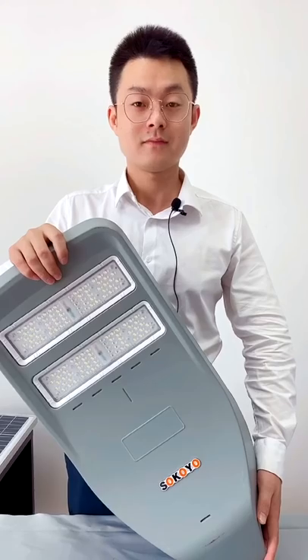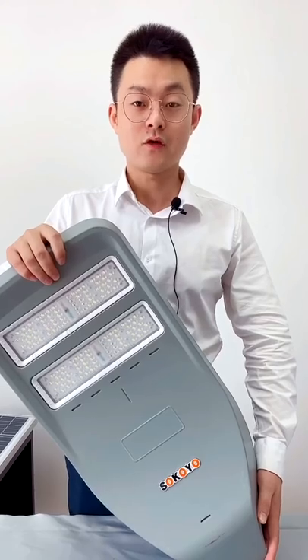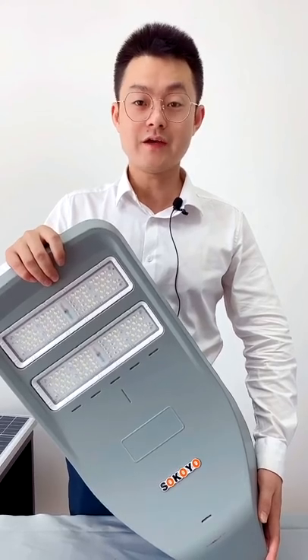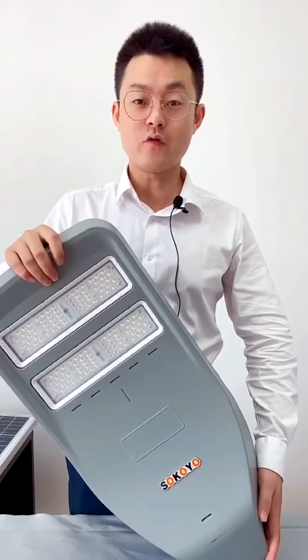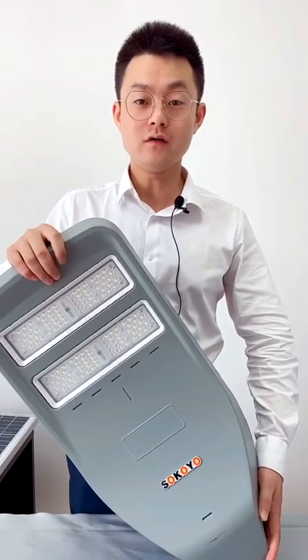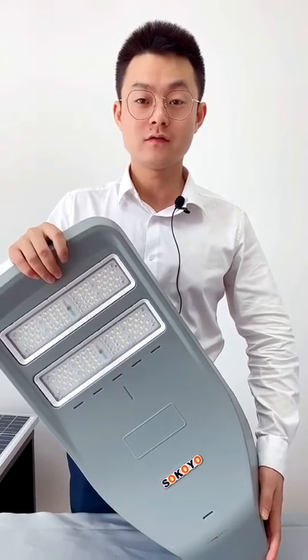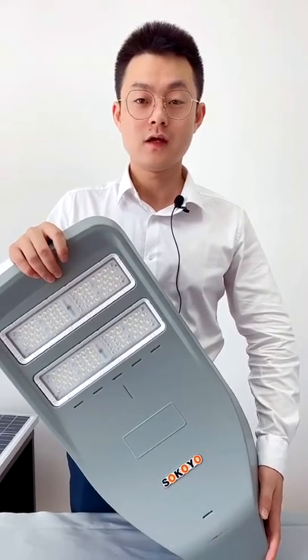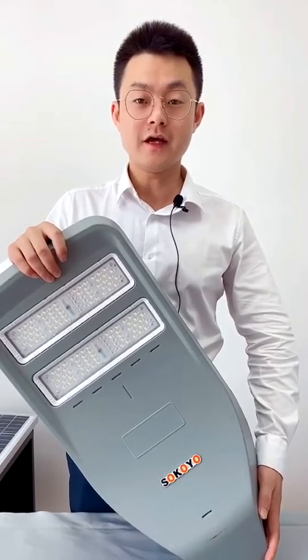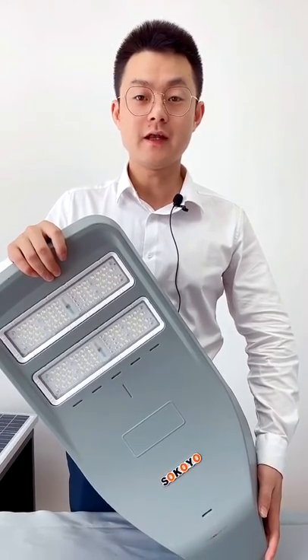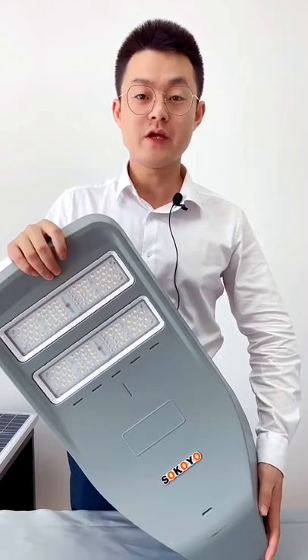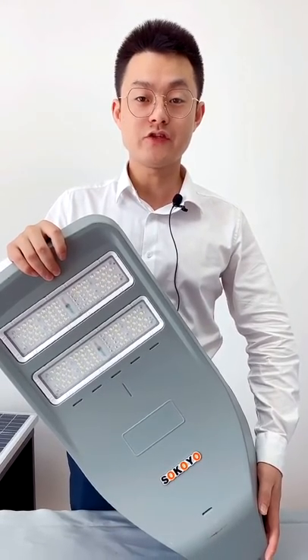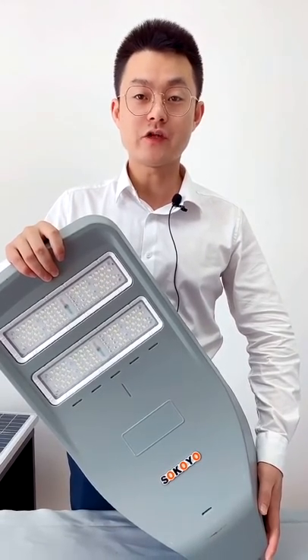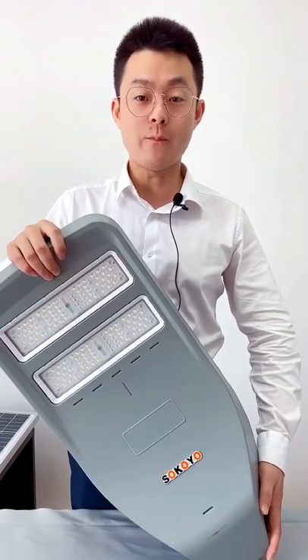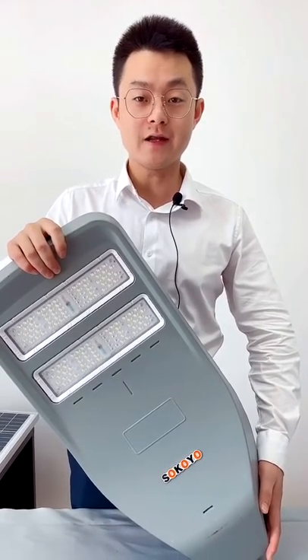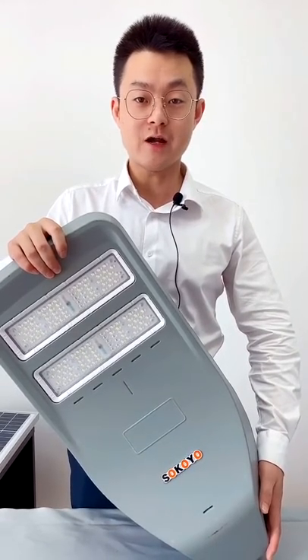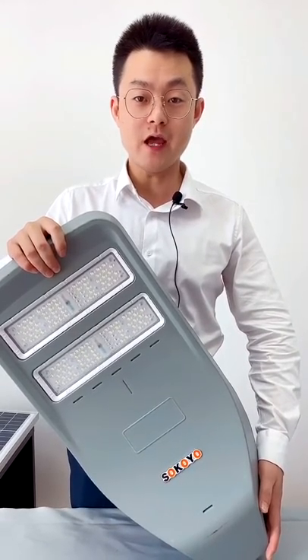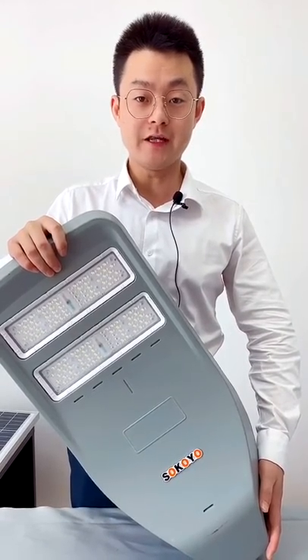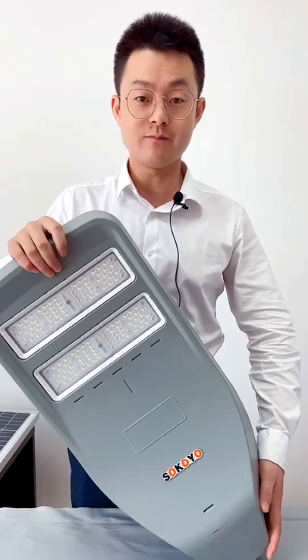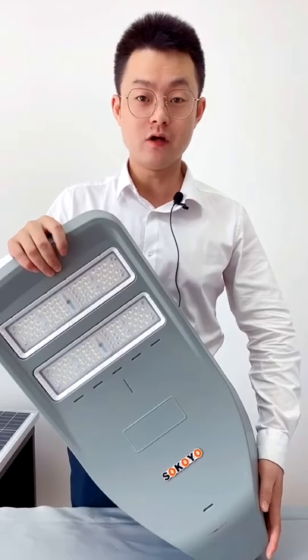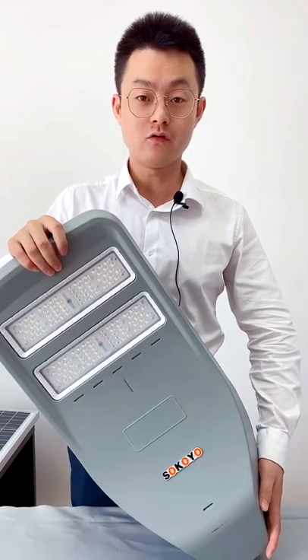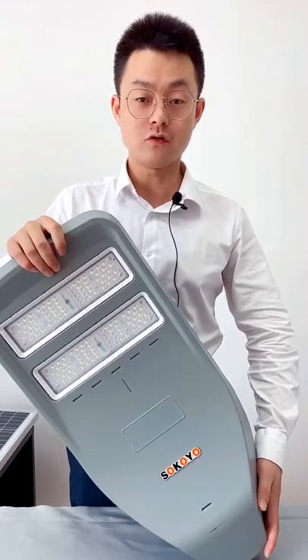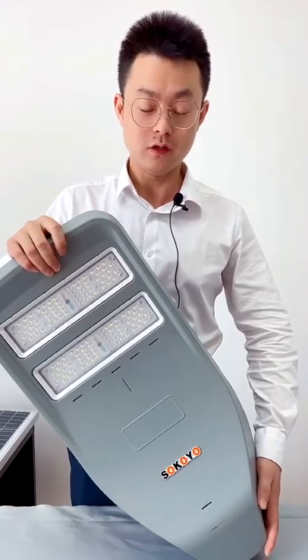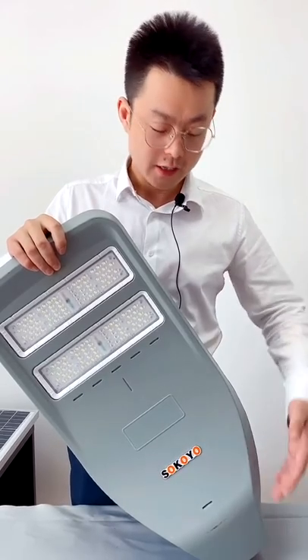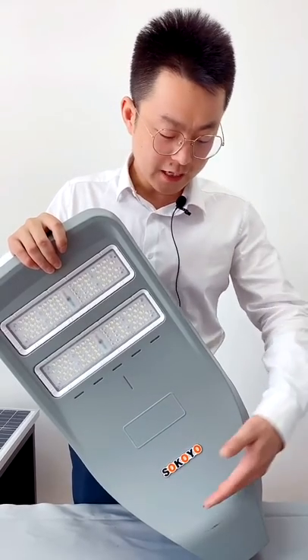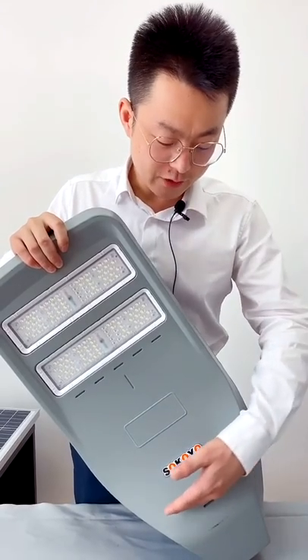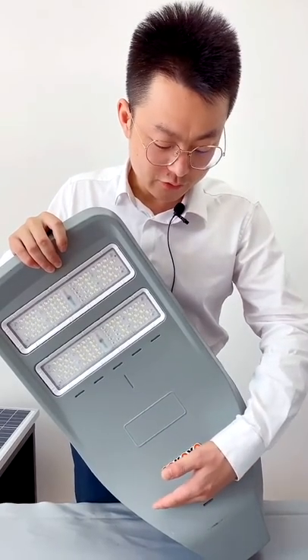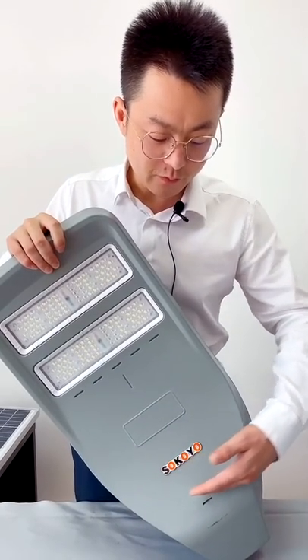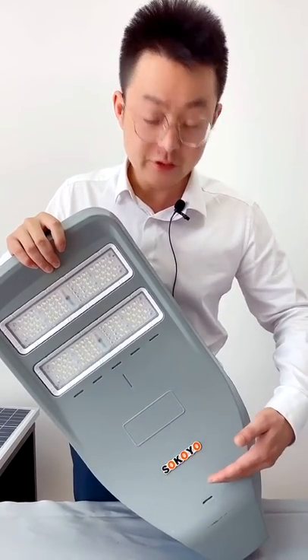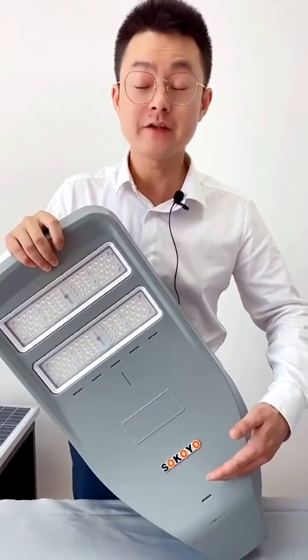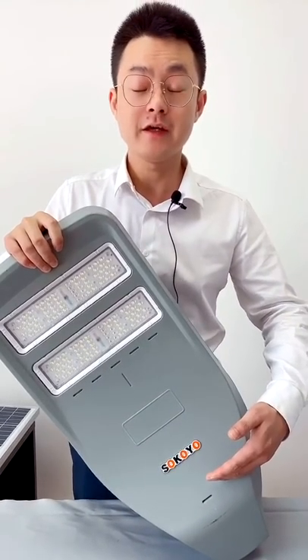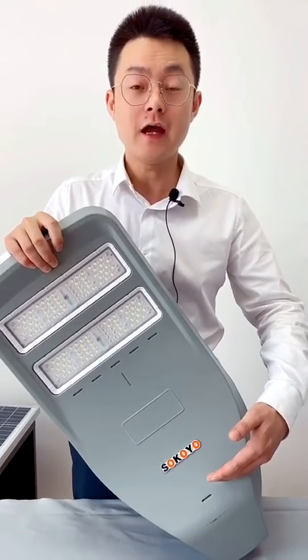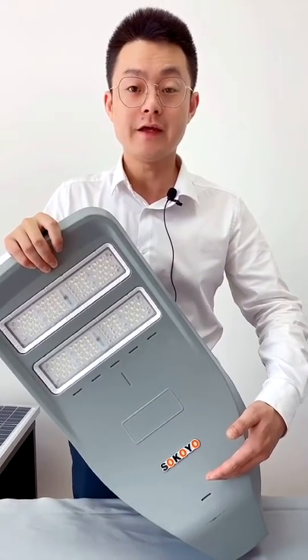Good day everyone. Today let me introduce our pattern type LED lamp Konko. It can be used for both DC and AC.